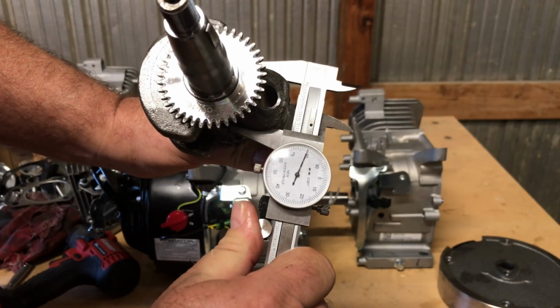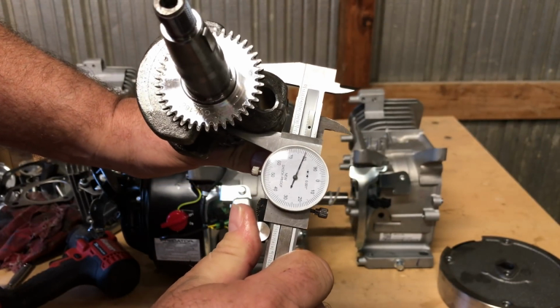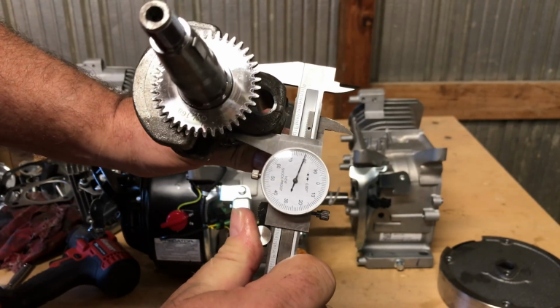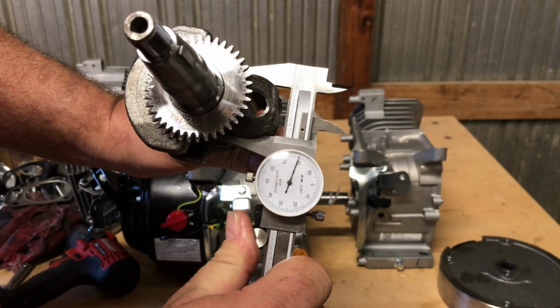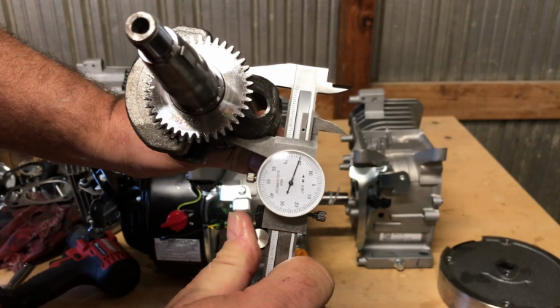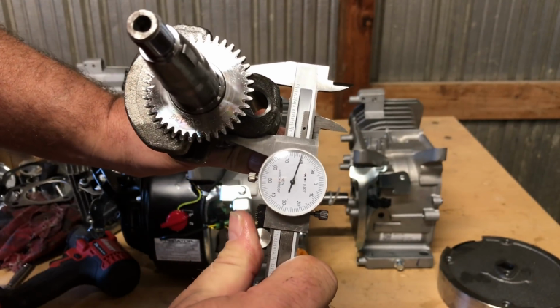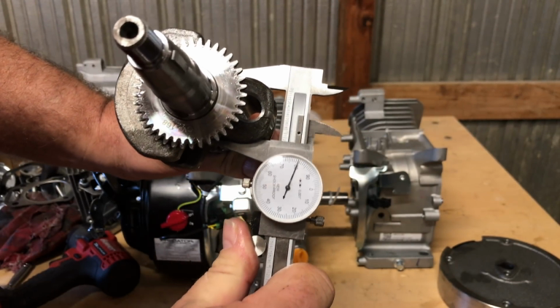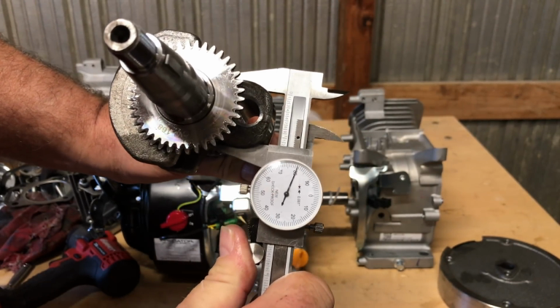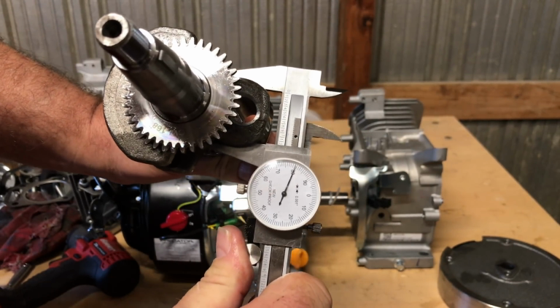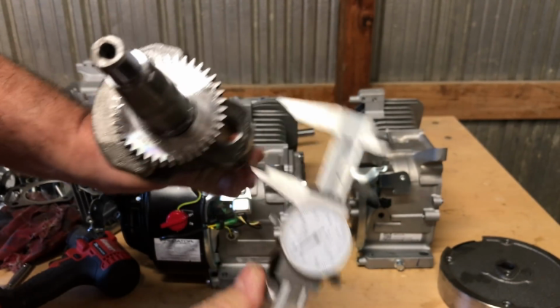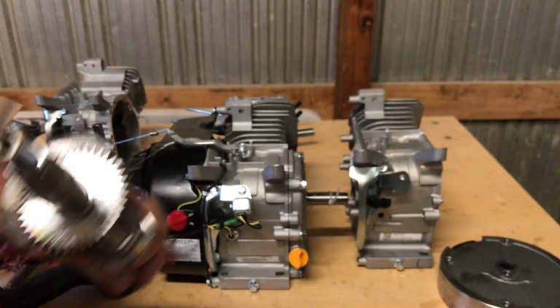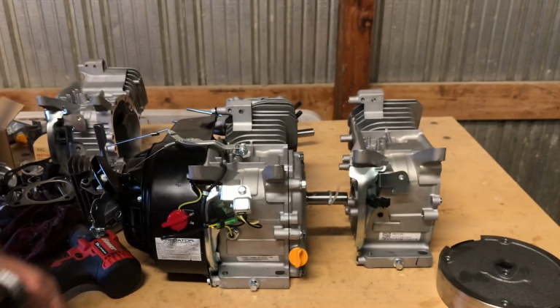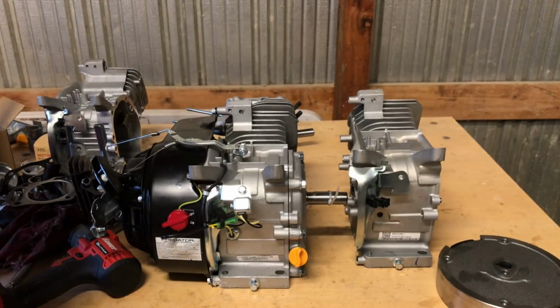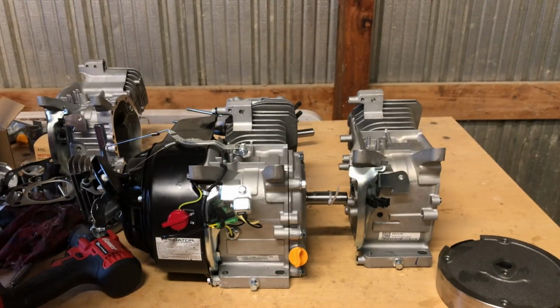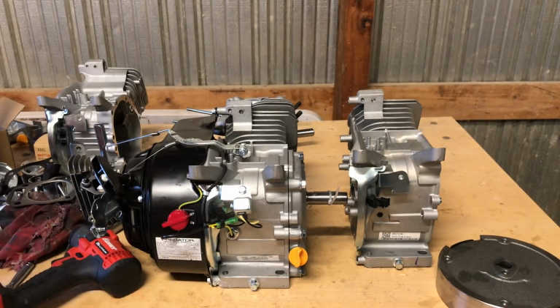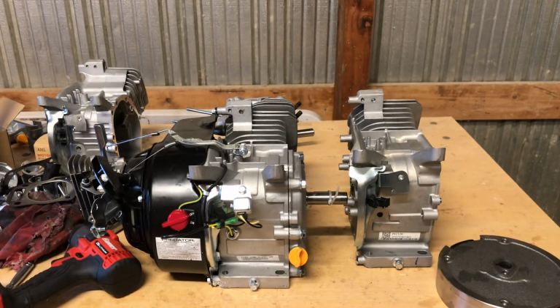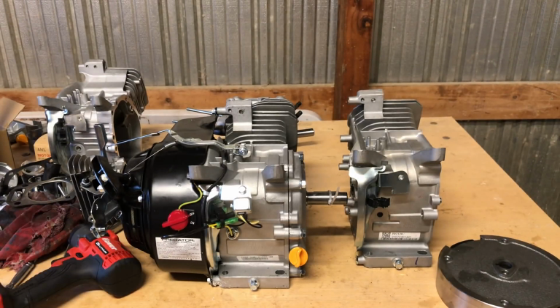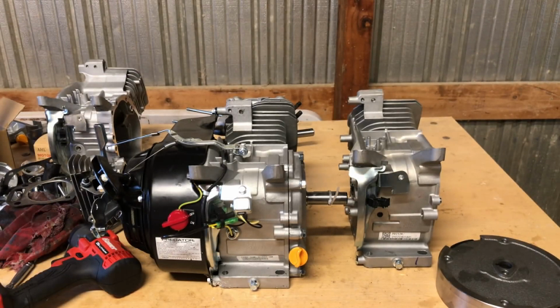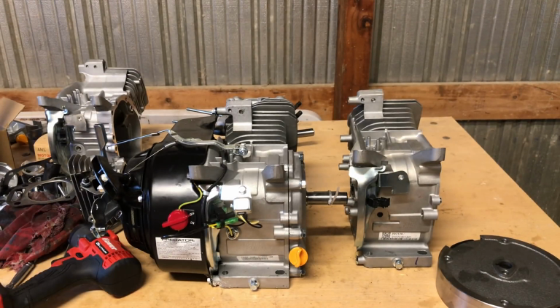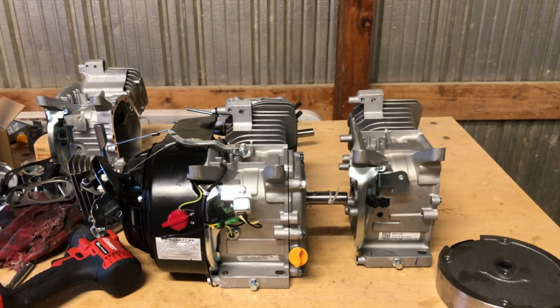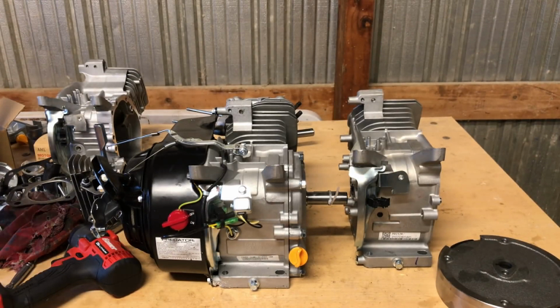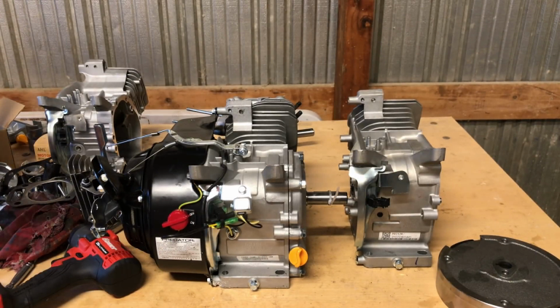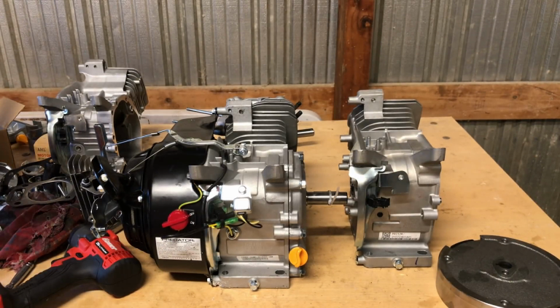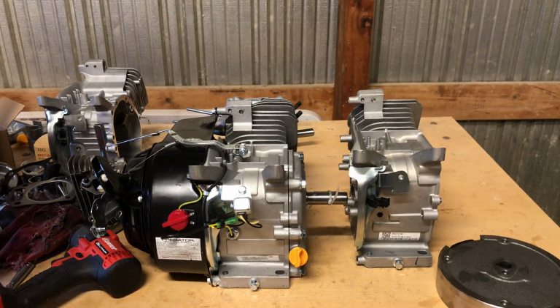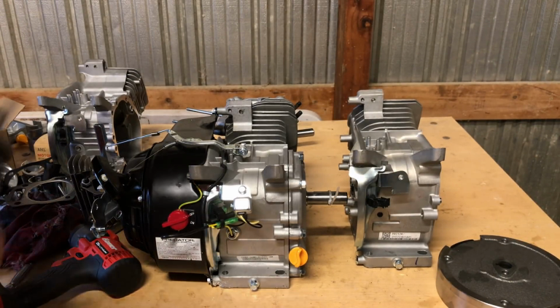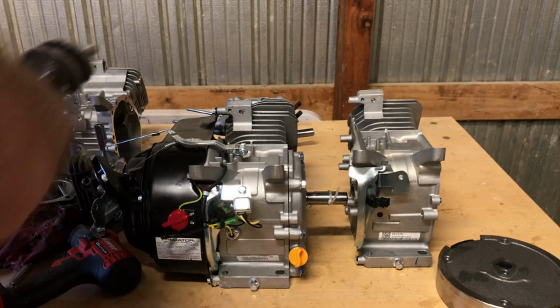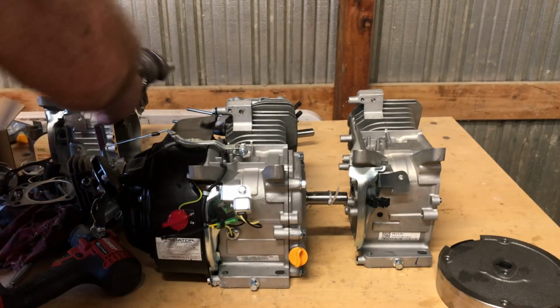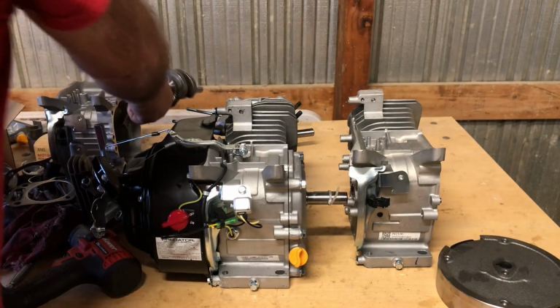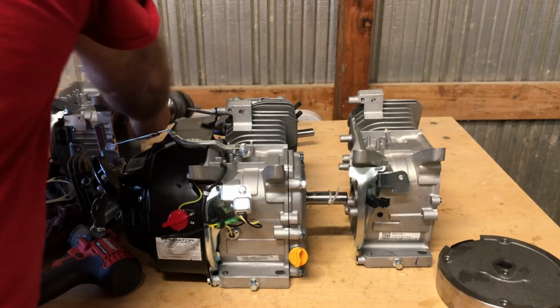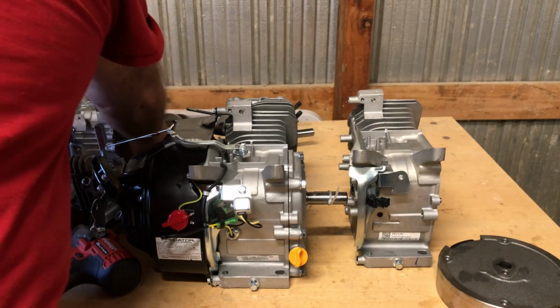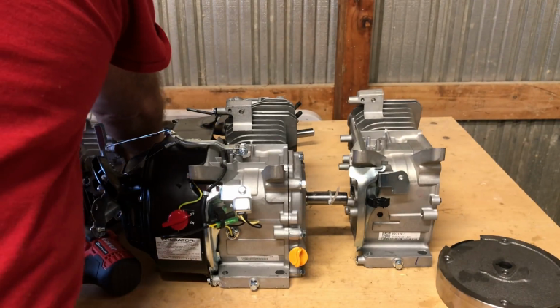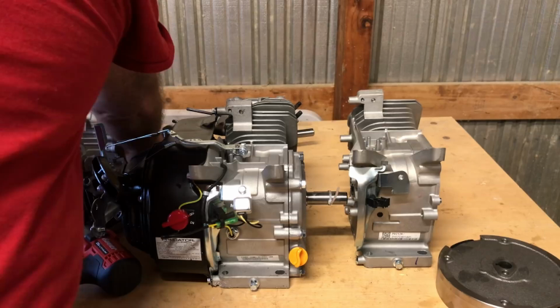It's pretty close — not too bad. It might be just a little out-of-round, but not bad. I've seen worse, and you probably have too.